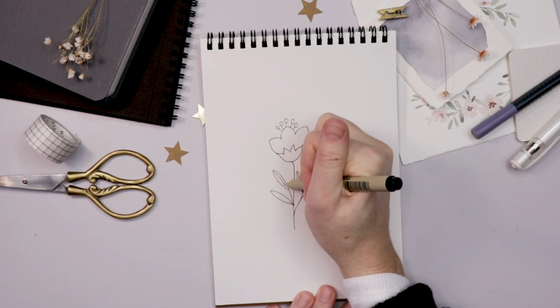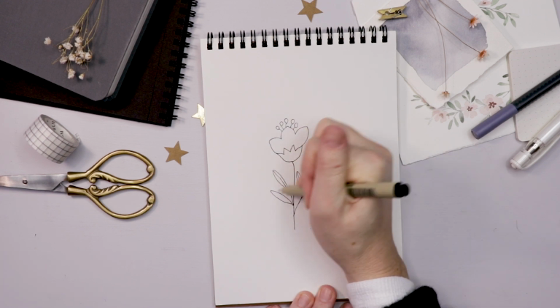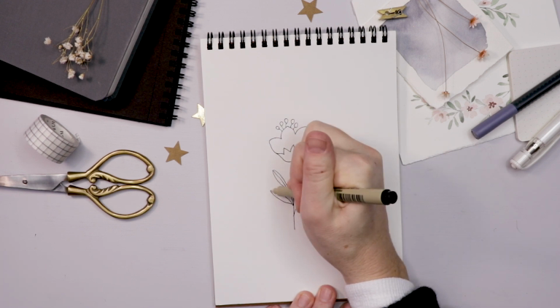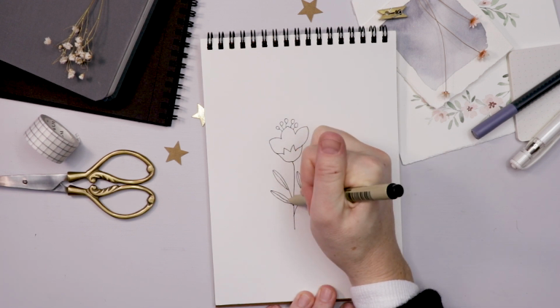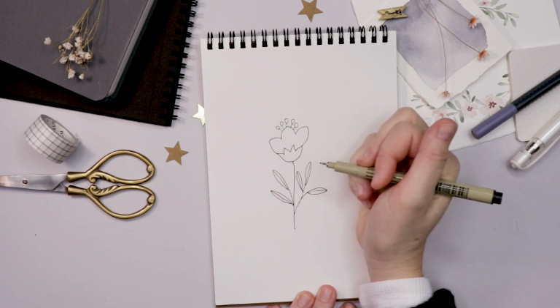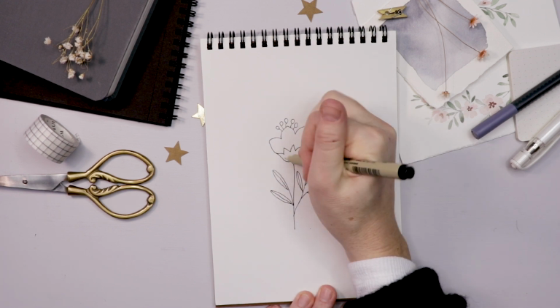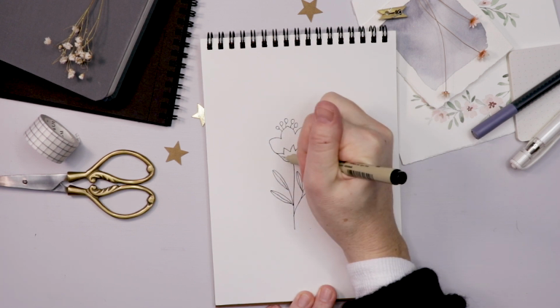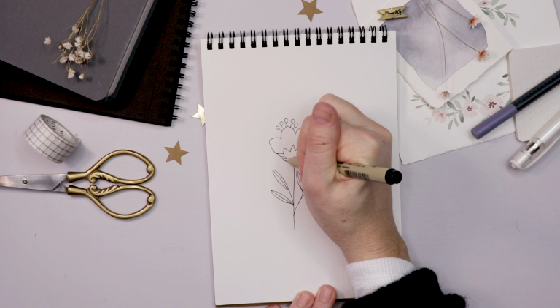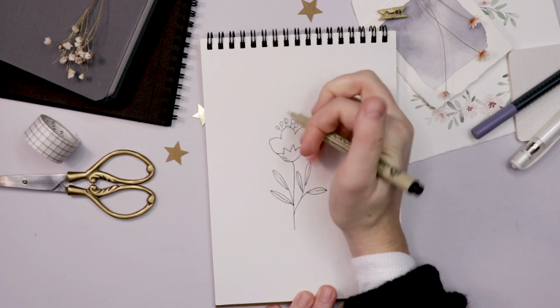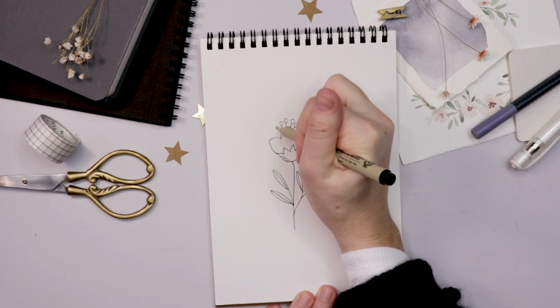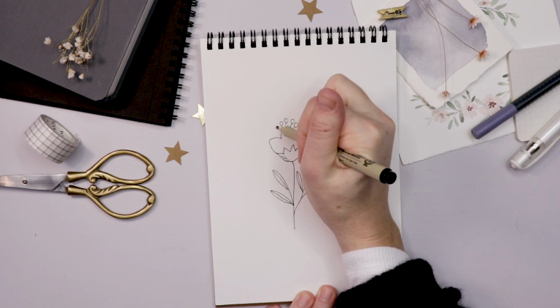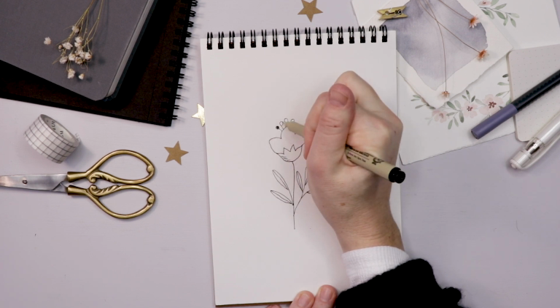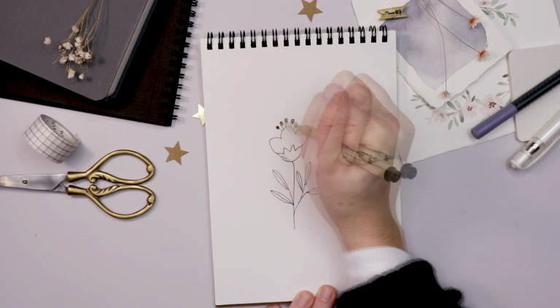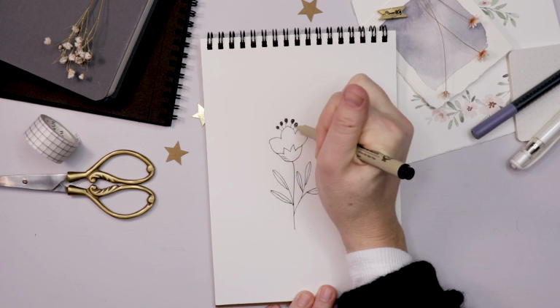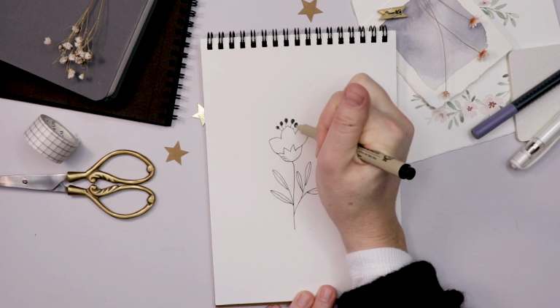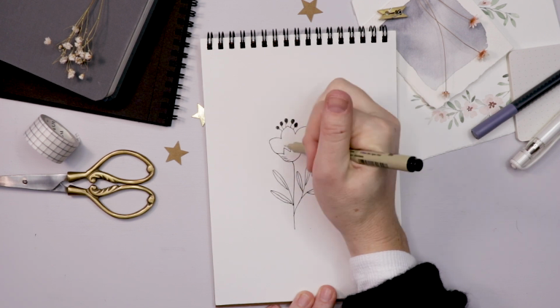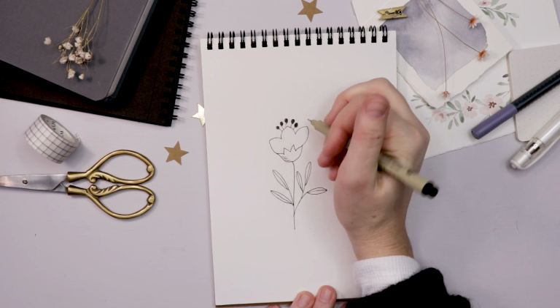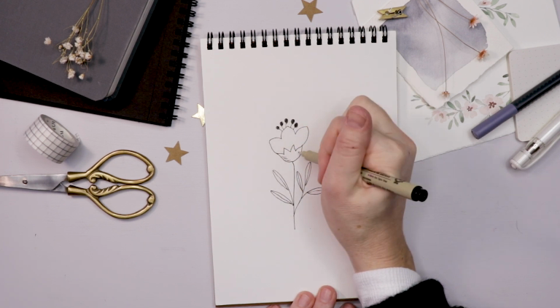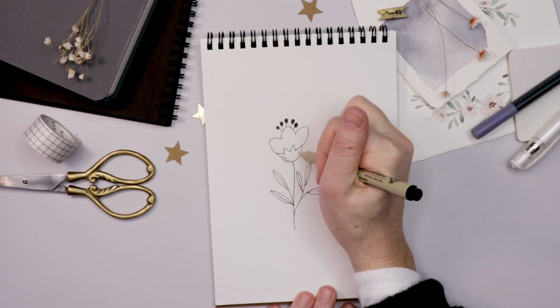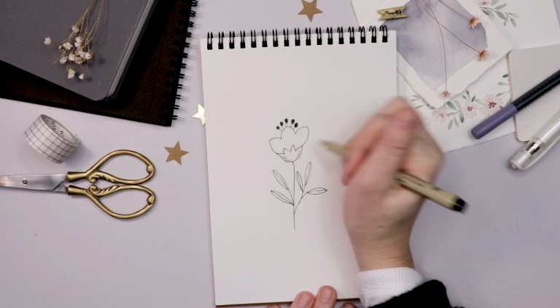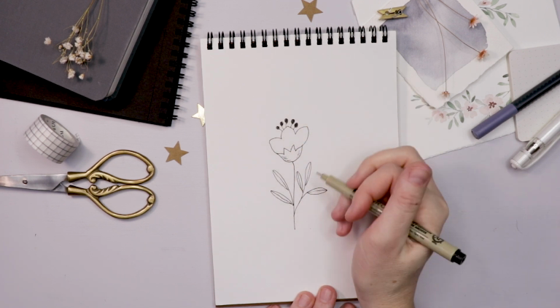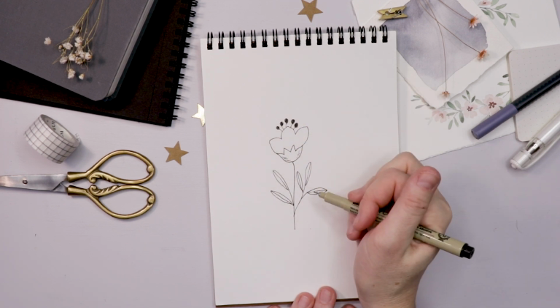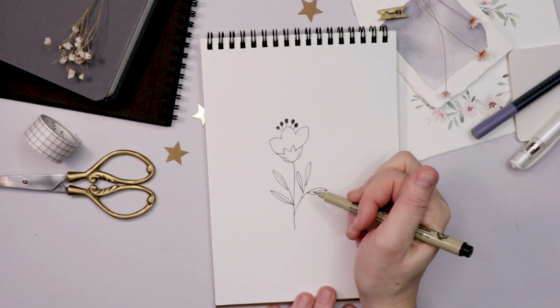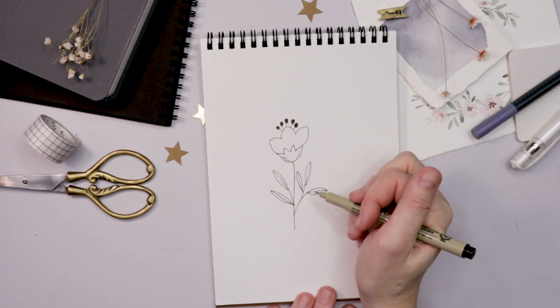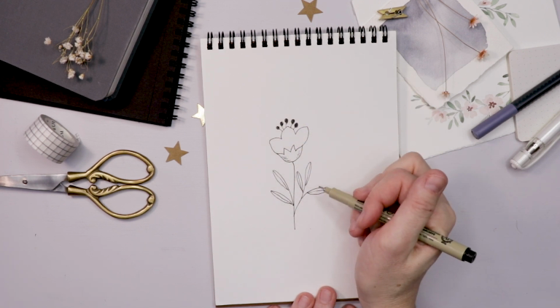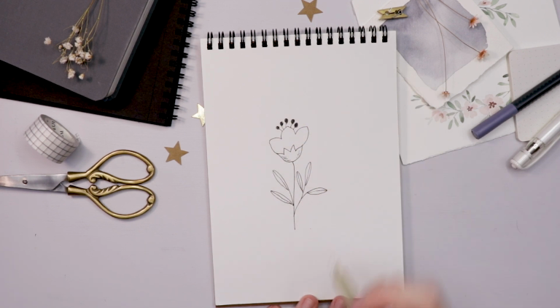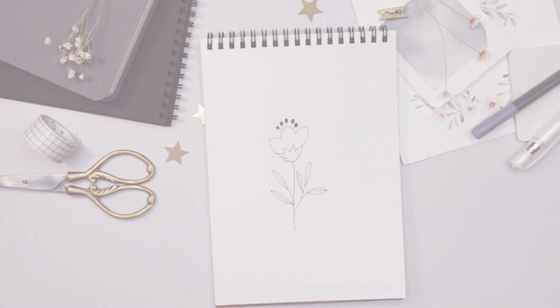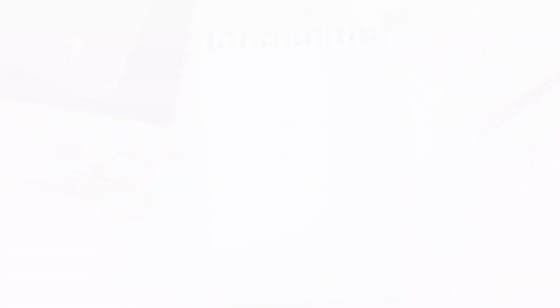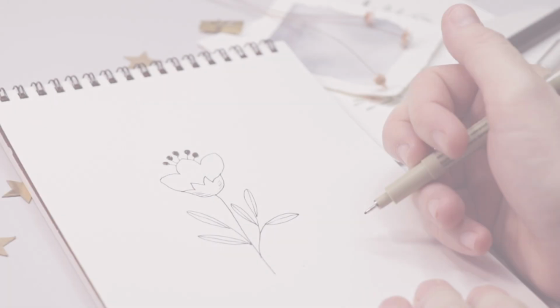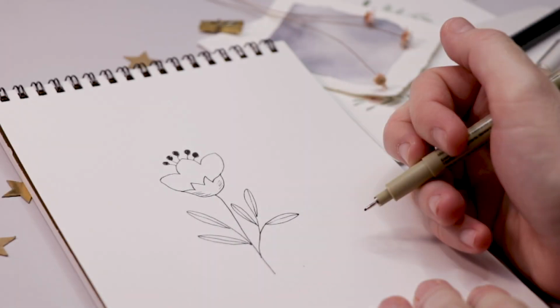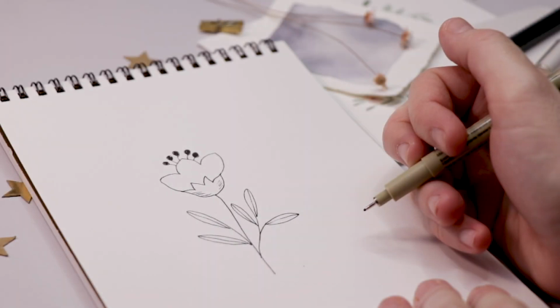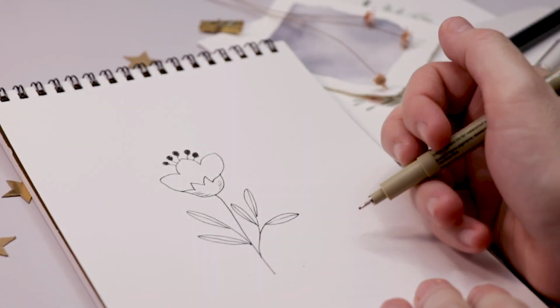After those components are drawn you might add a few little details, maybe some line shading, that sort of thing, and that's your basic flower.